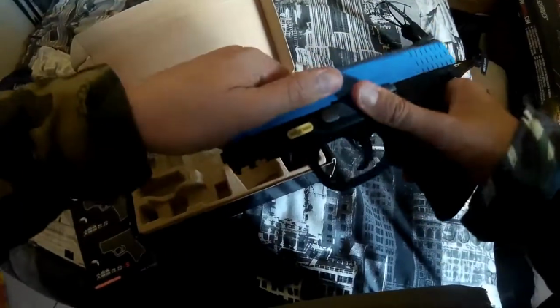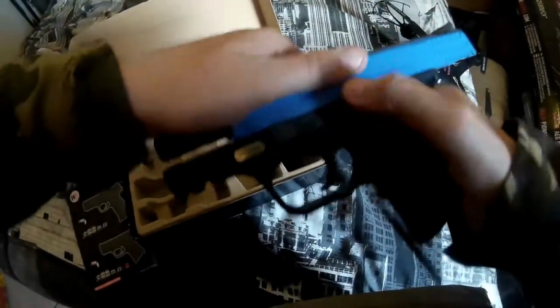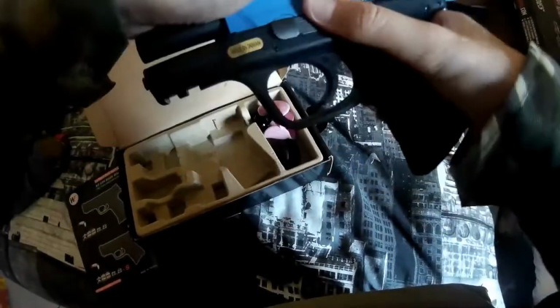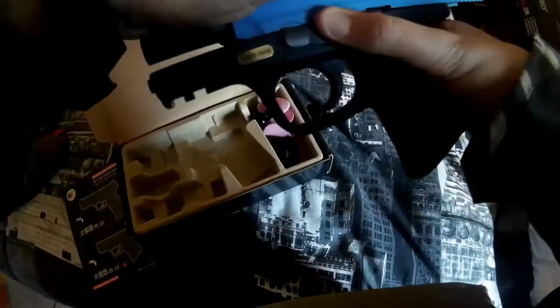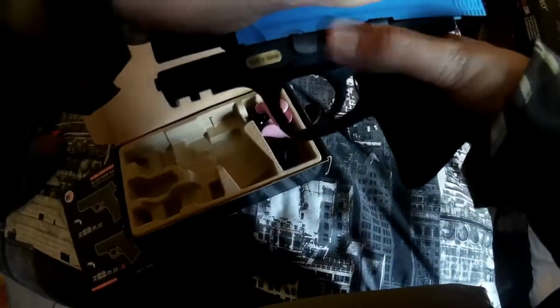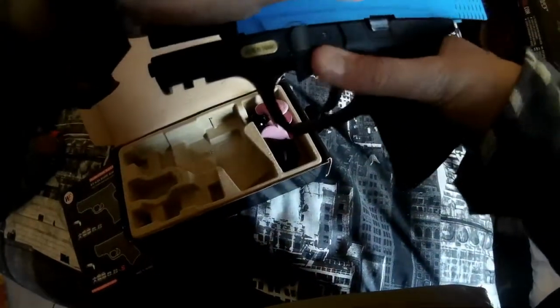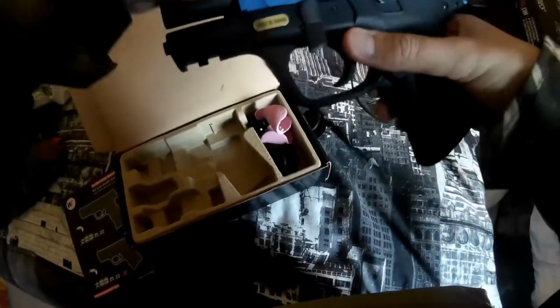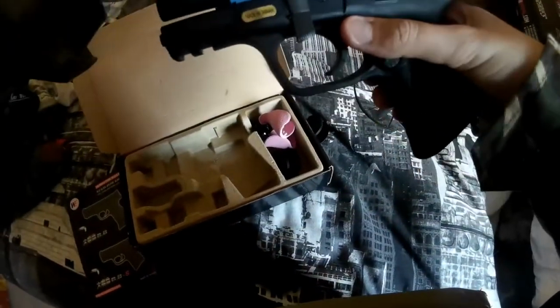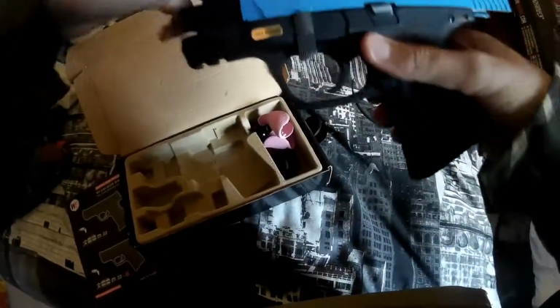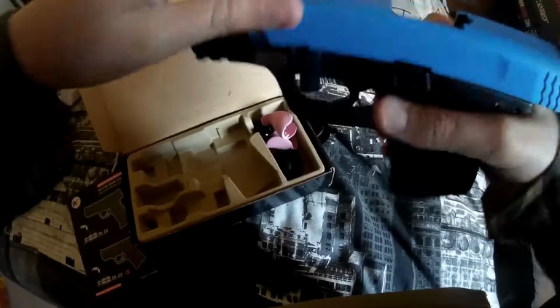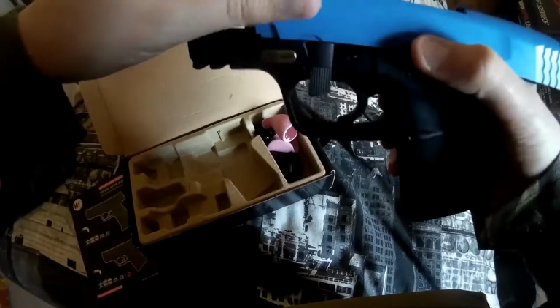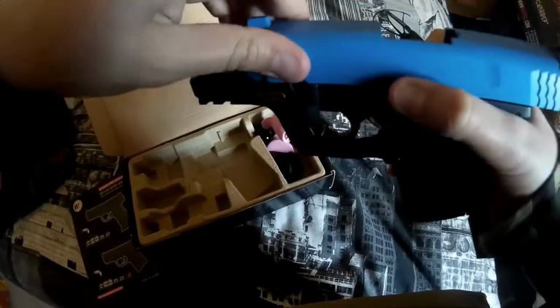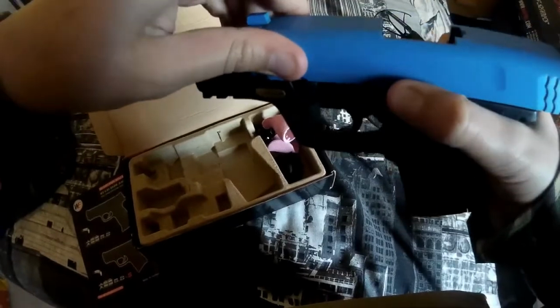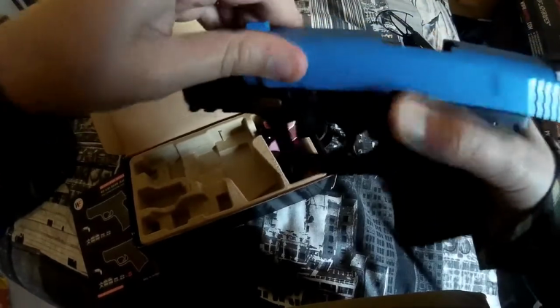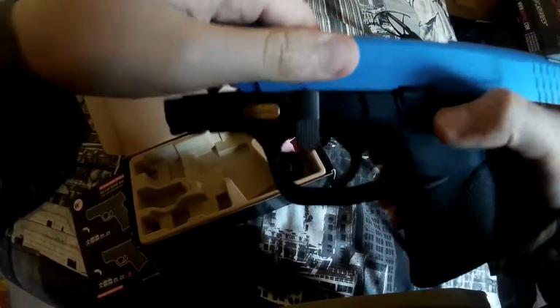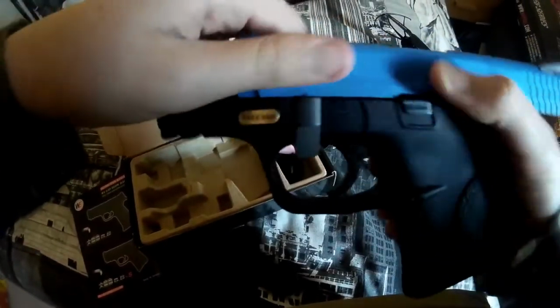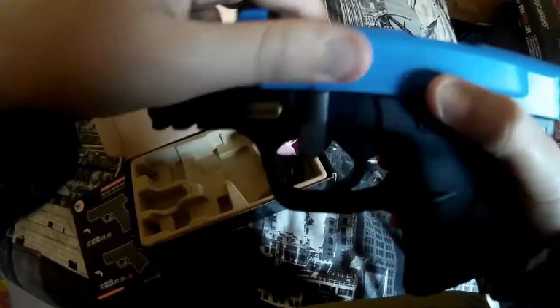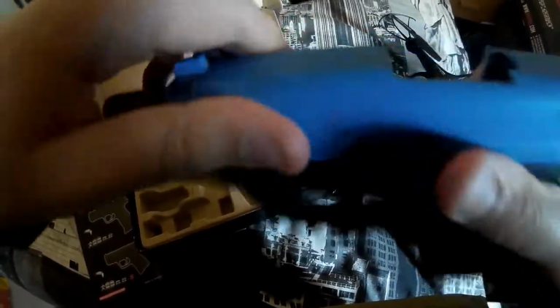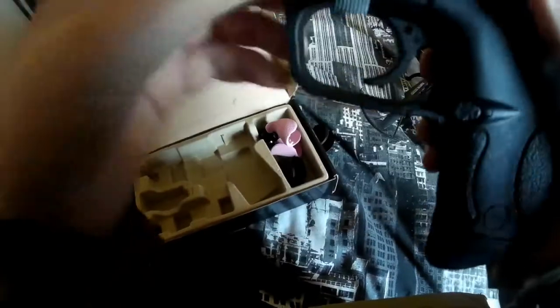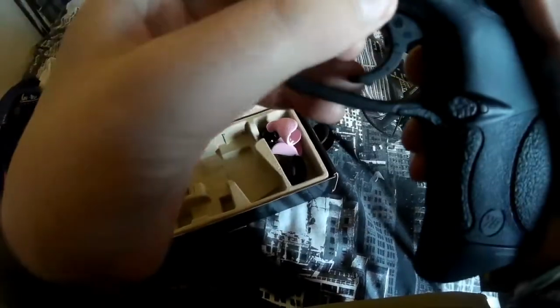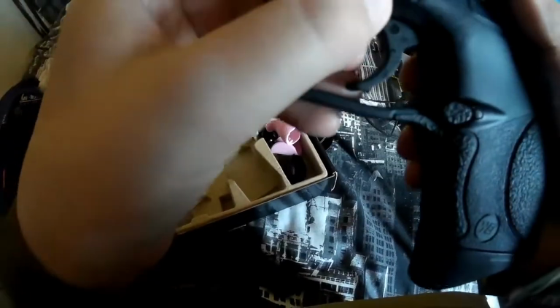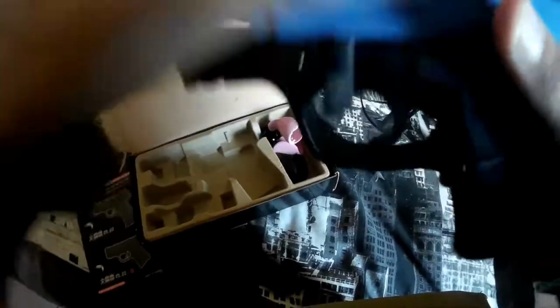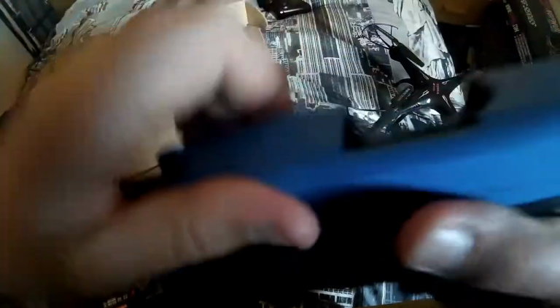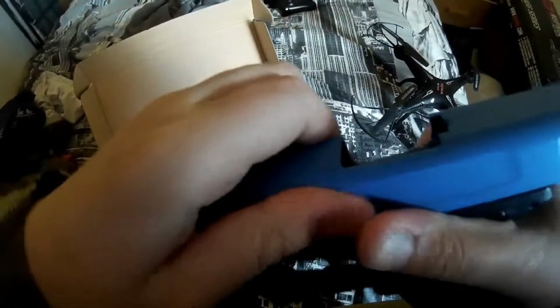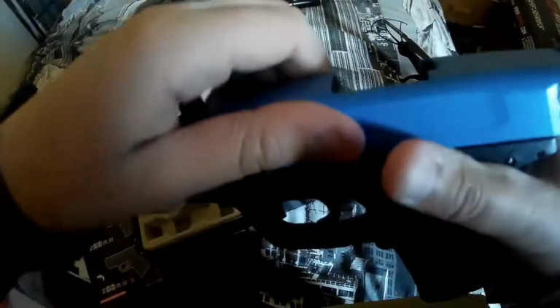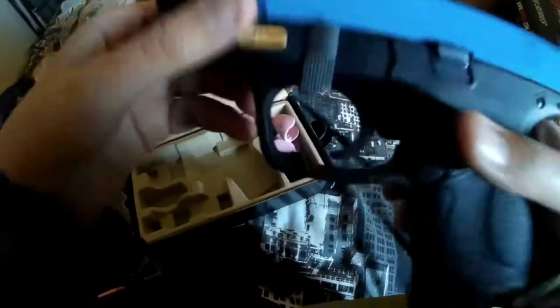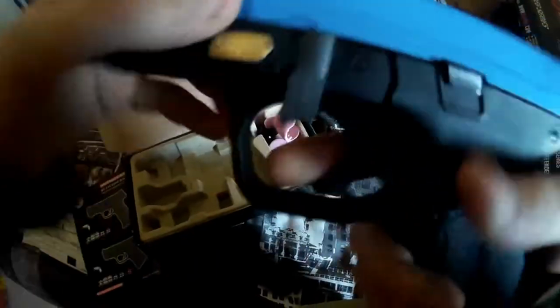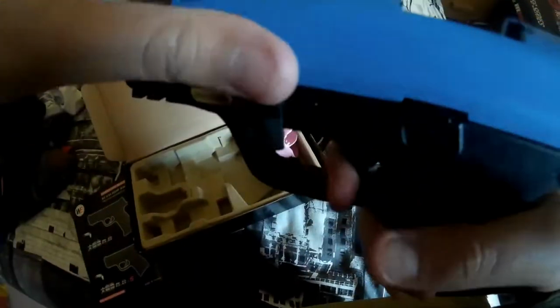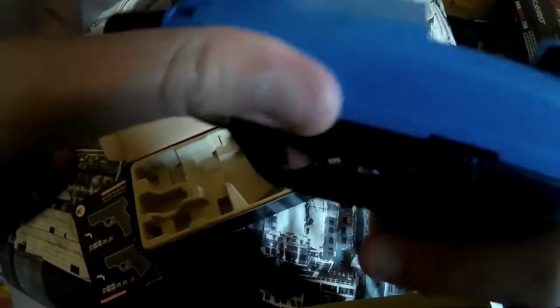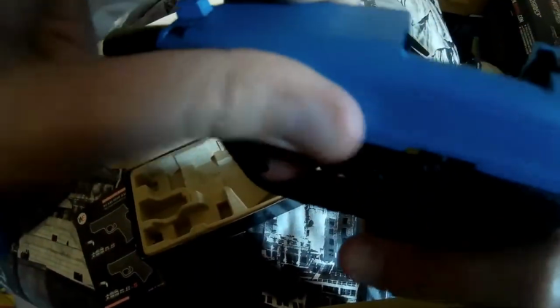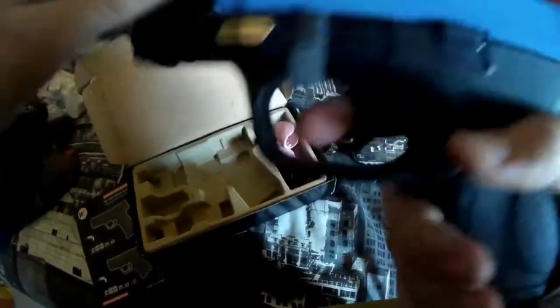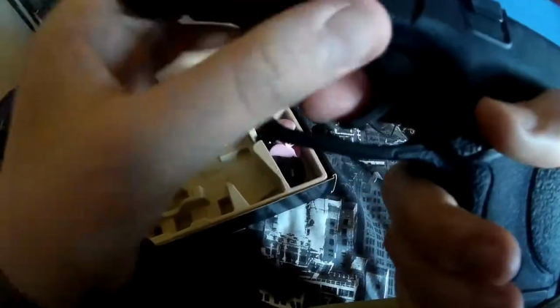So the release on this is quite easy. You just slide back, that flicks up, and then...